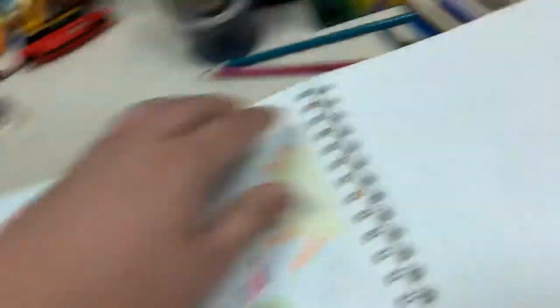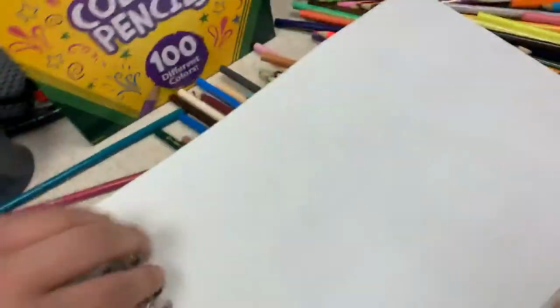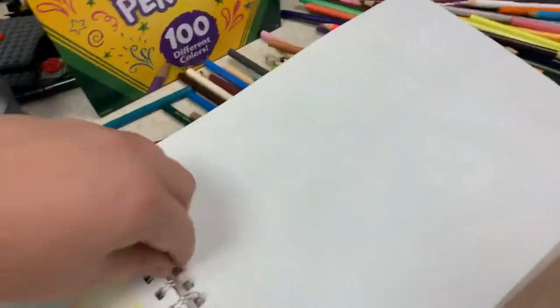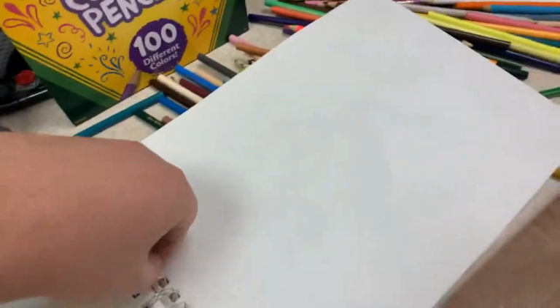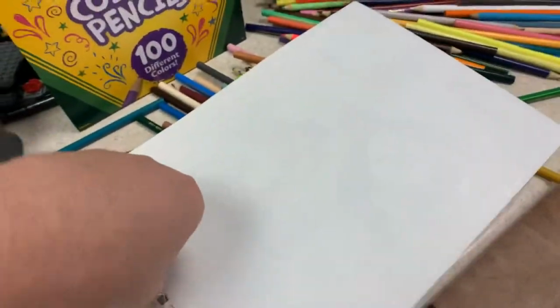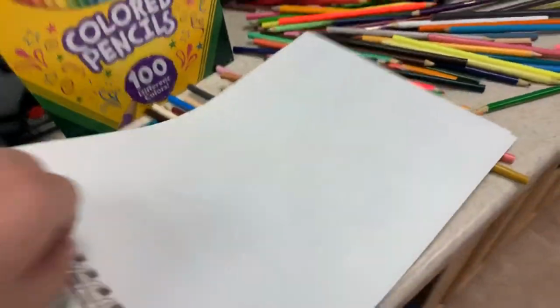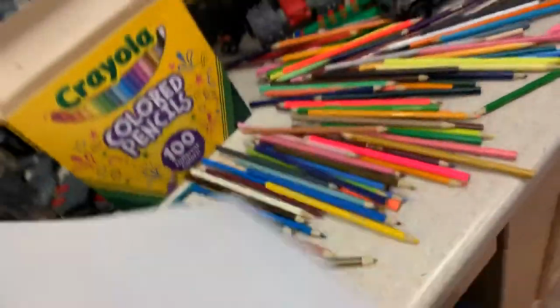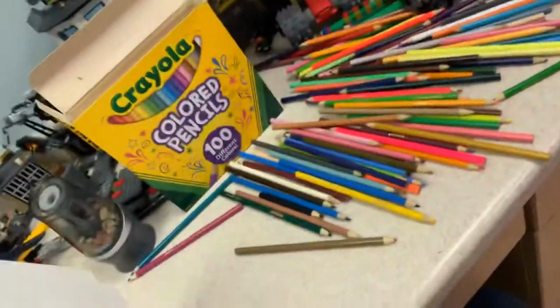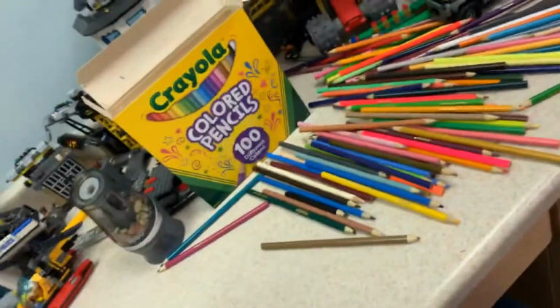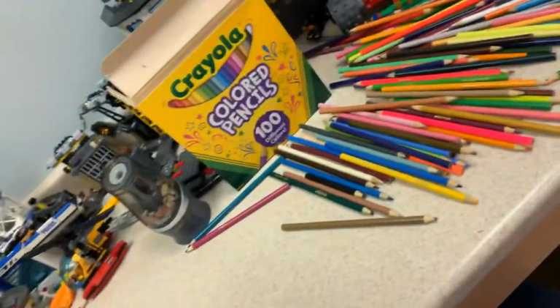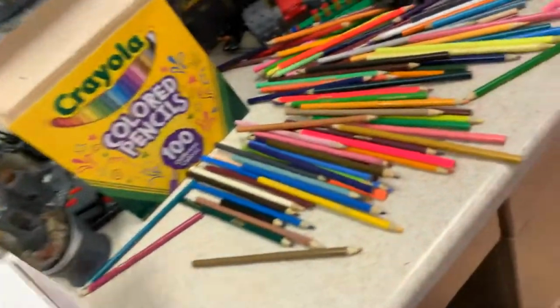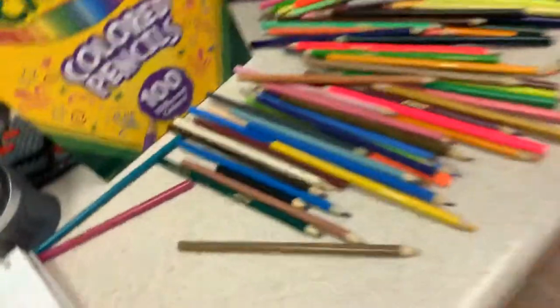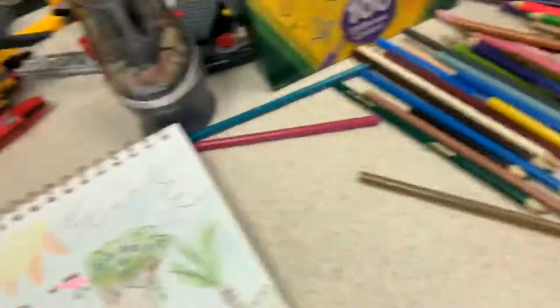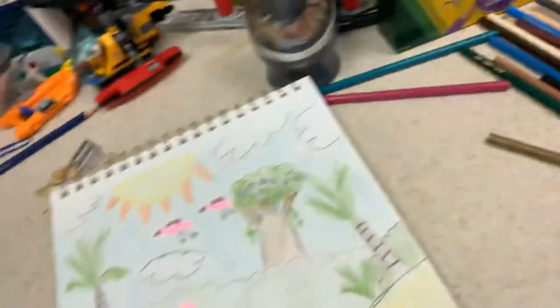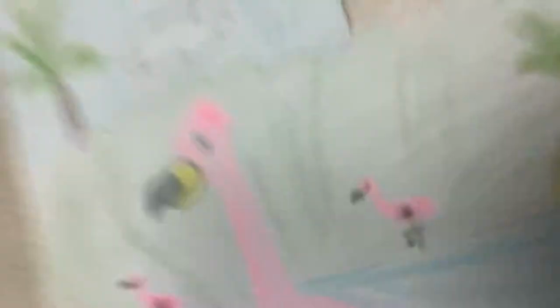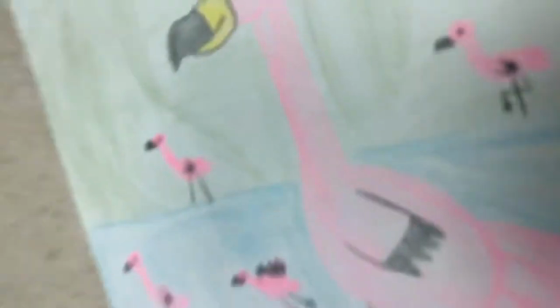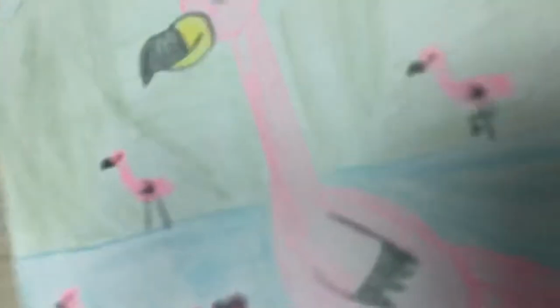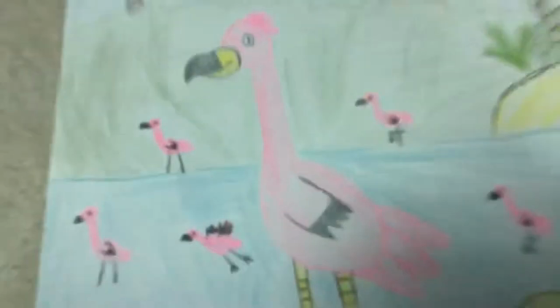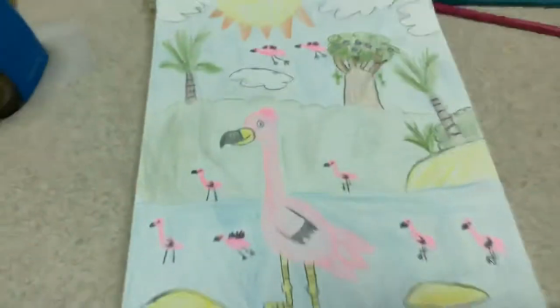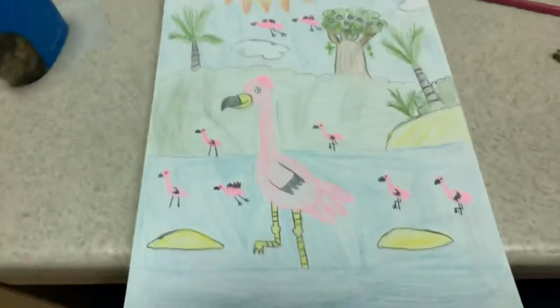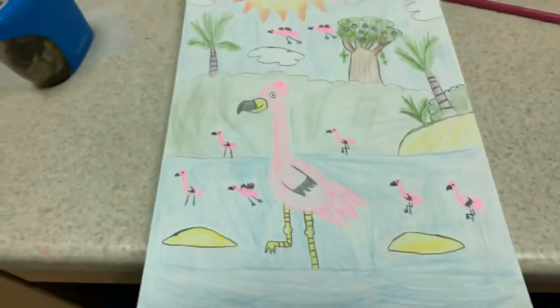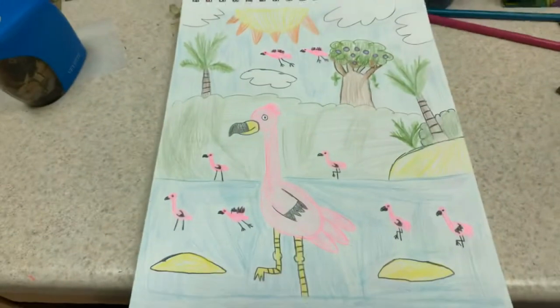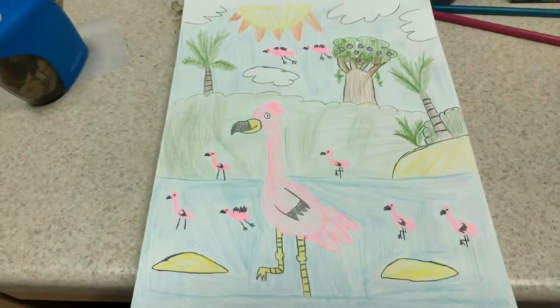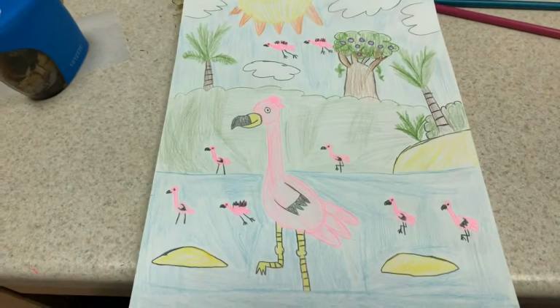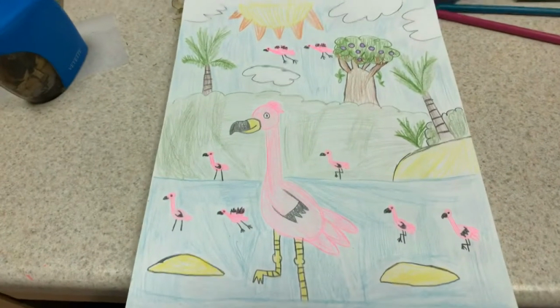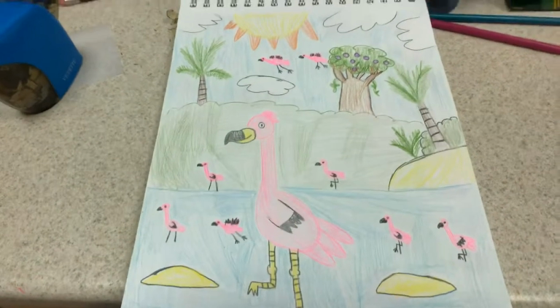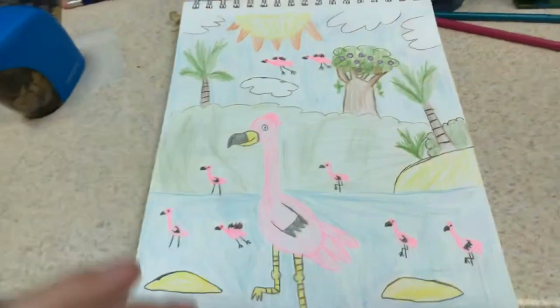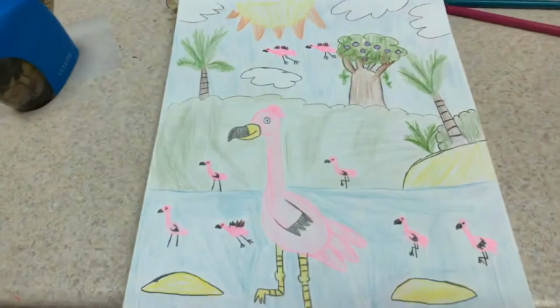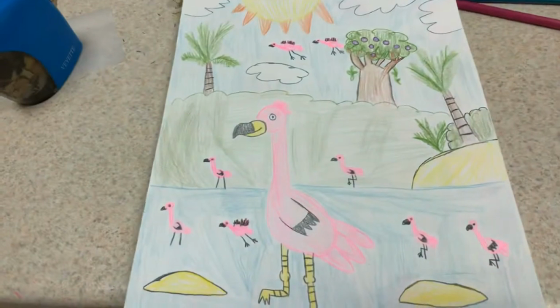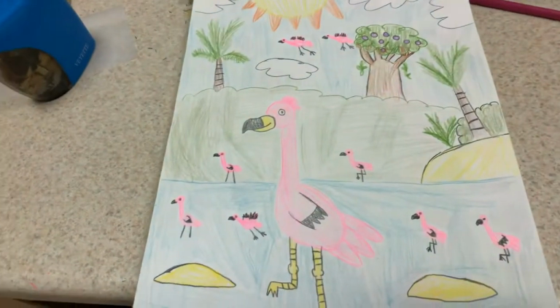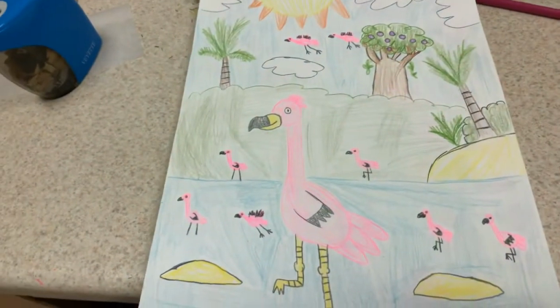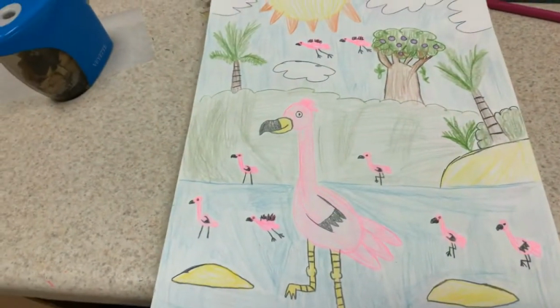And here's a flock of flamingos. And as you can see, they're a bit in paradise, with all the palm trees and beaches.